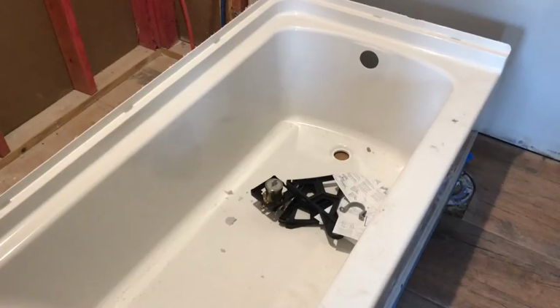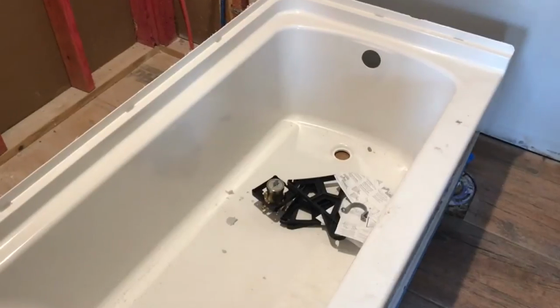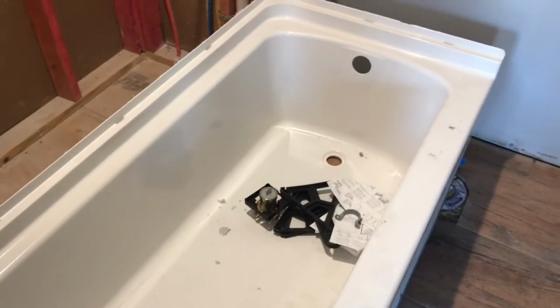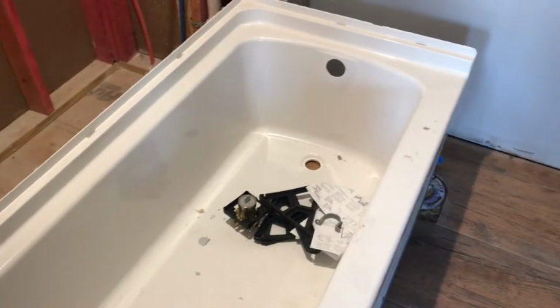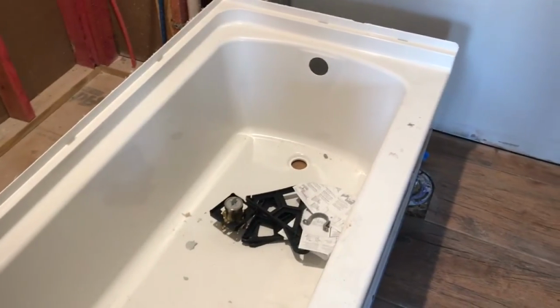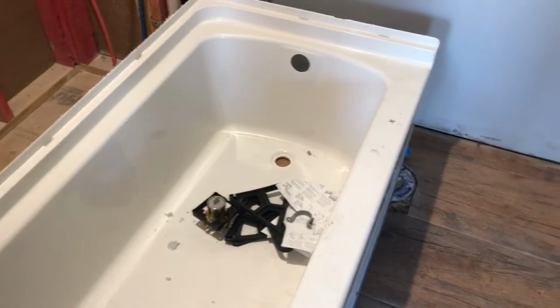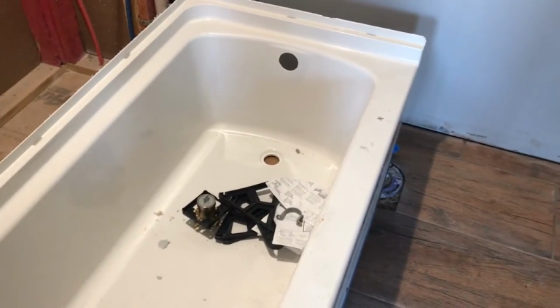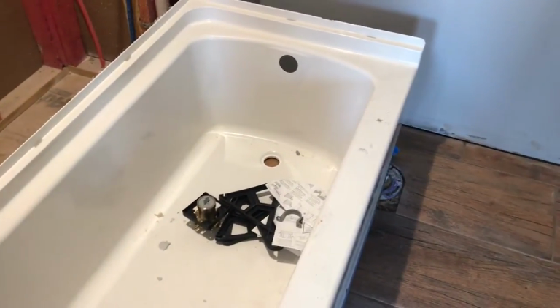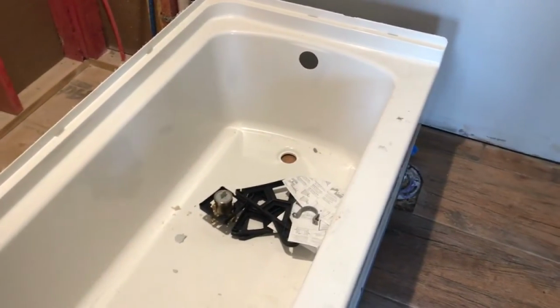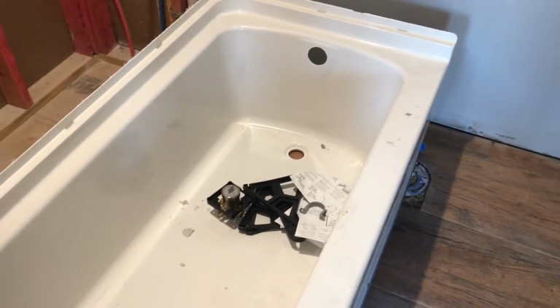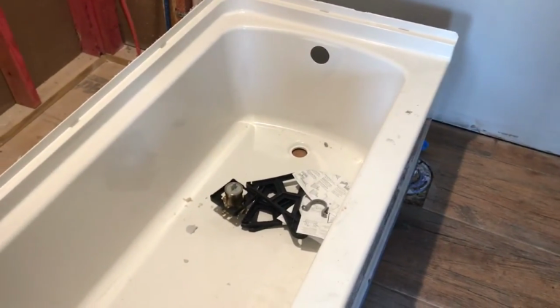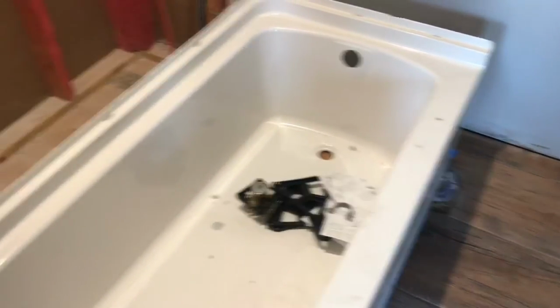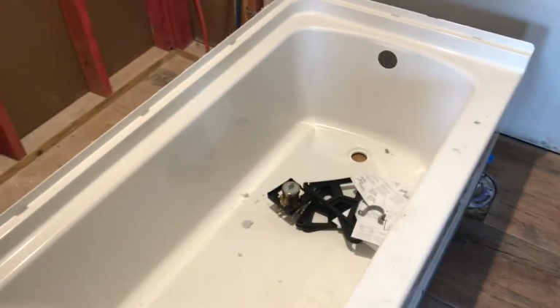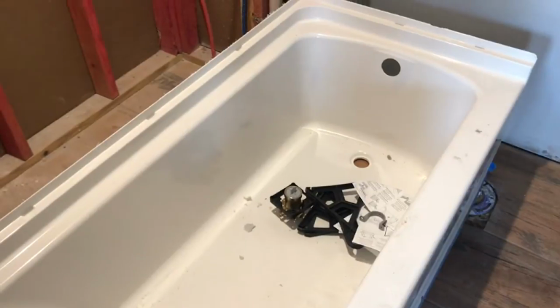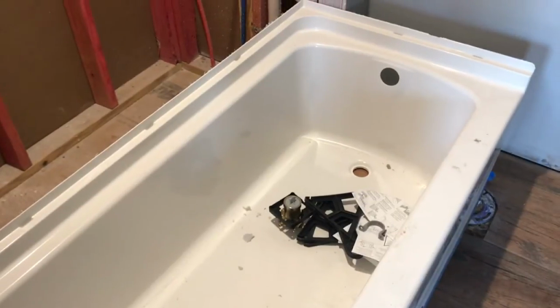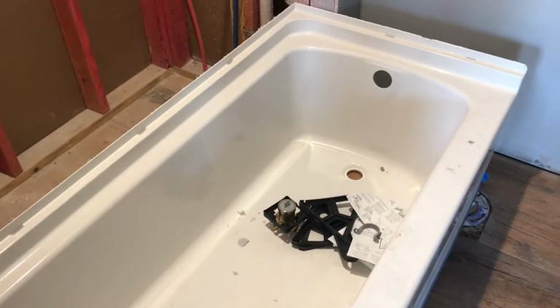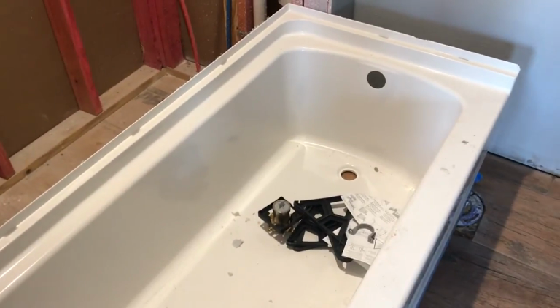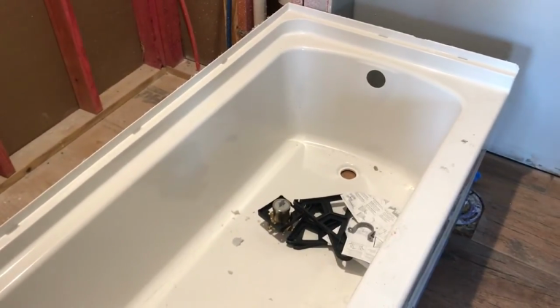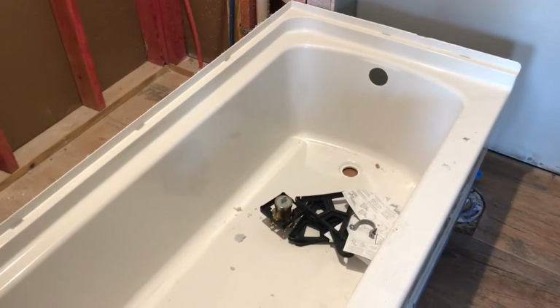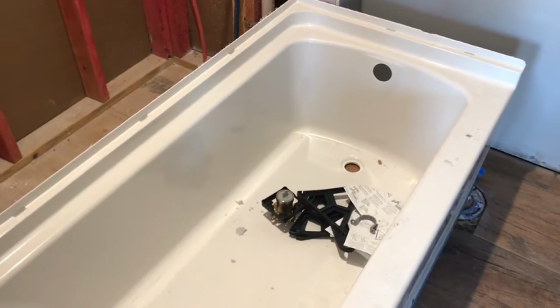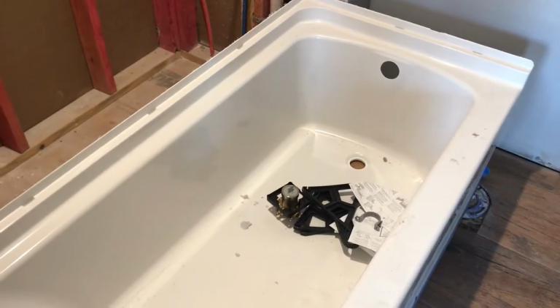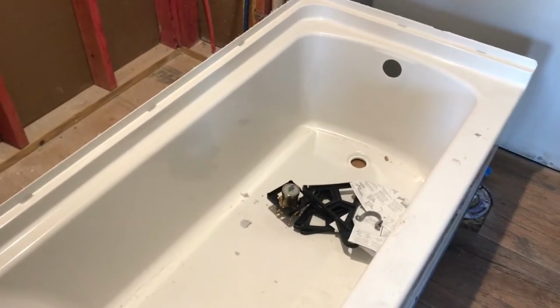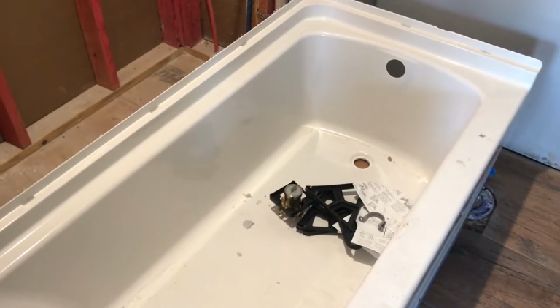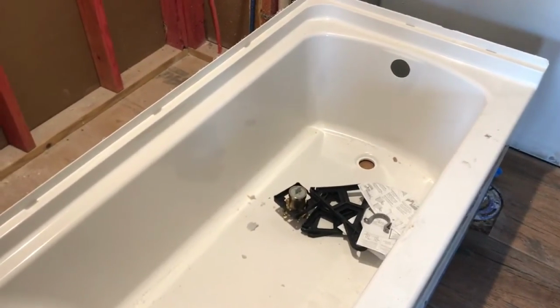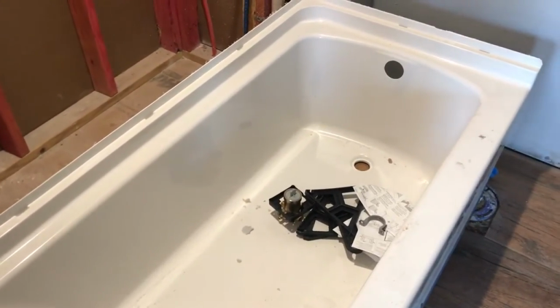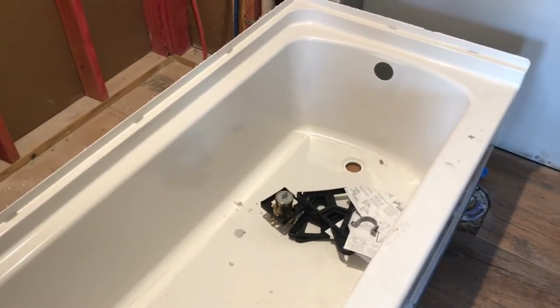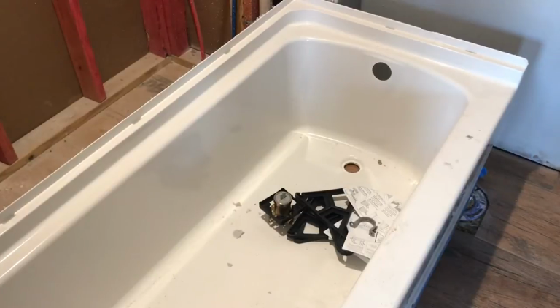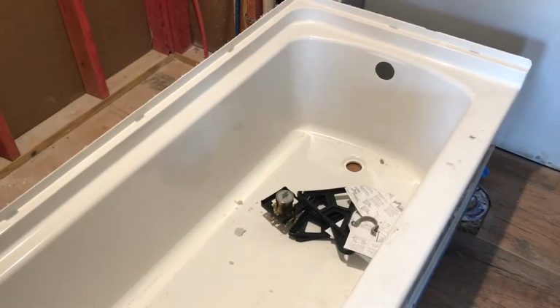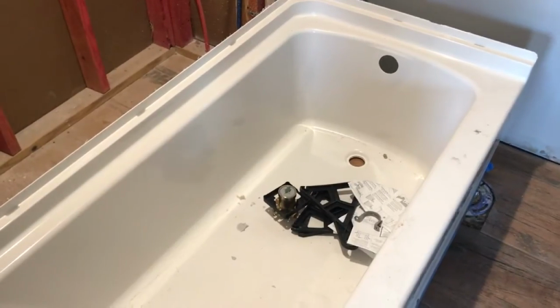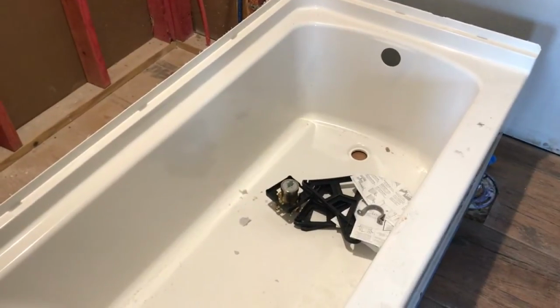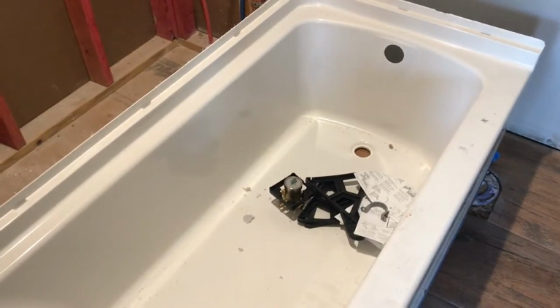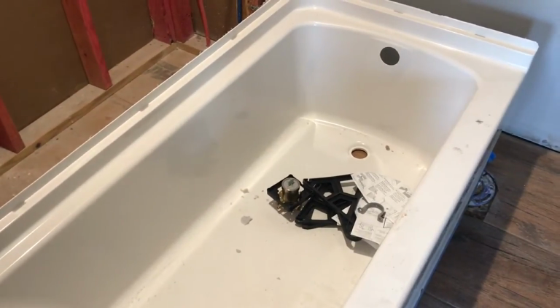We're trying to get our tub installed today, and I should have done this months ago. For whatever reason I kept telling myself I didn't need to, and then my wife got it in her head that I didn't need to either, so we didn't.